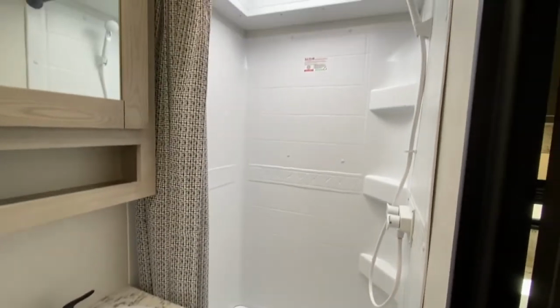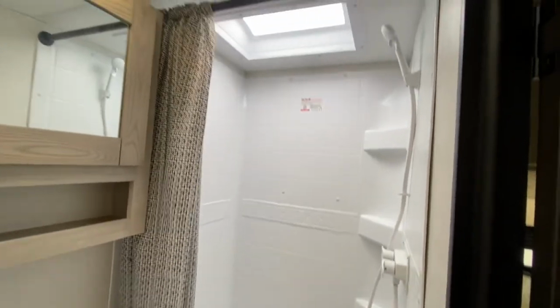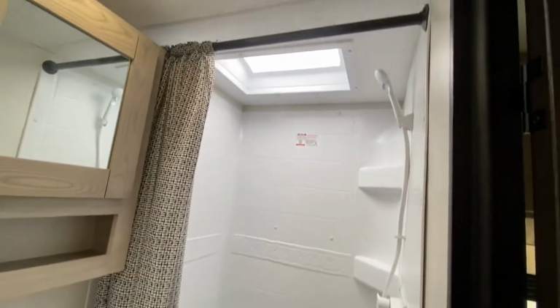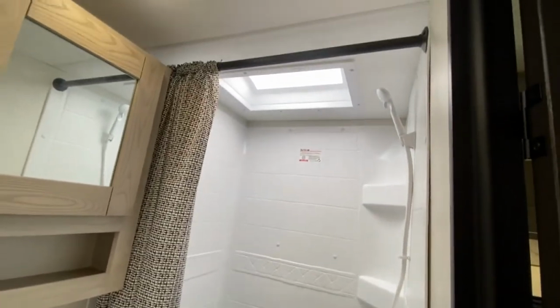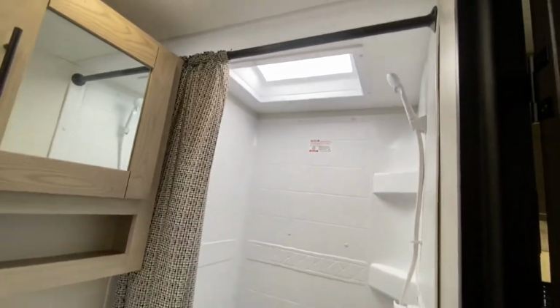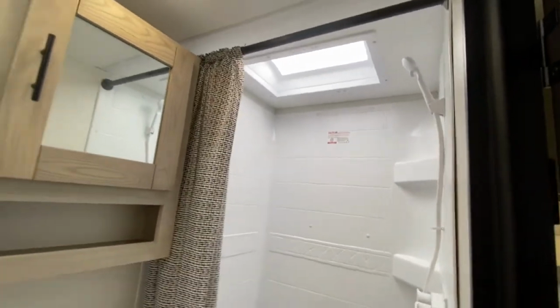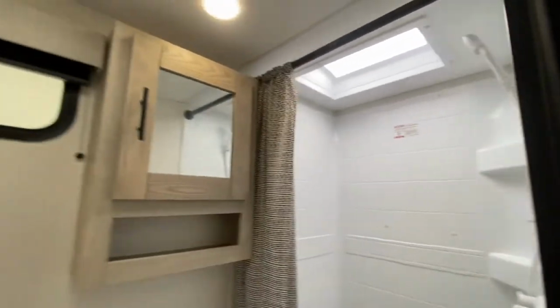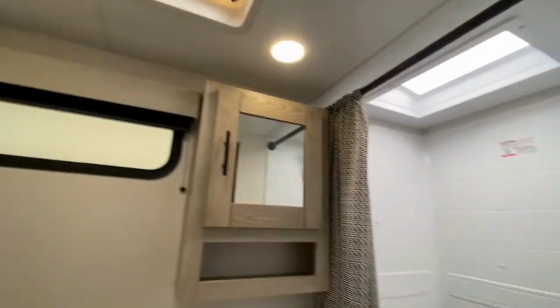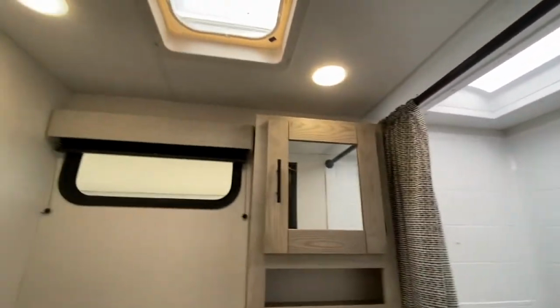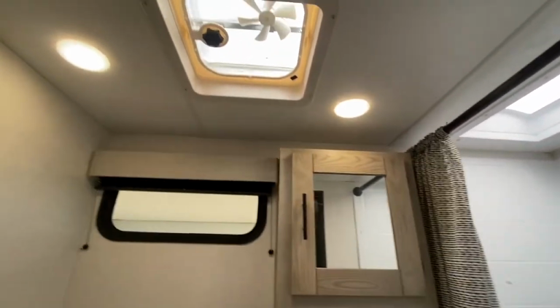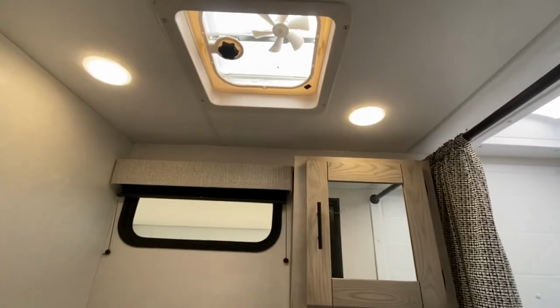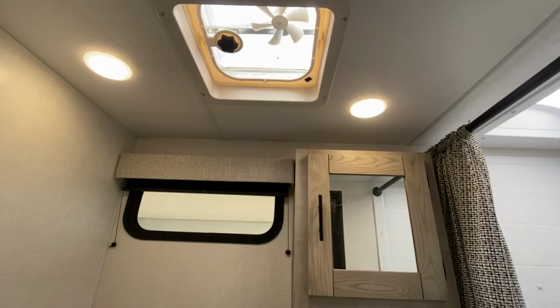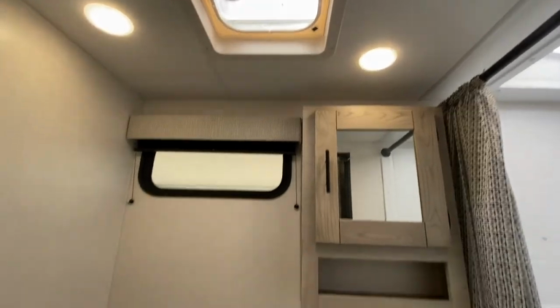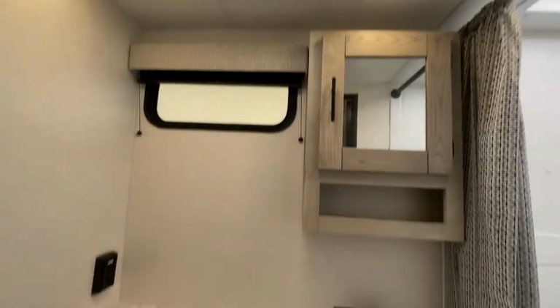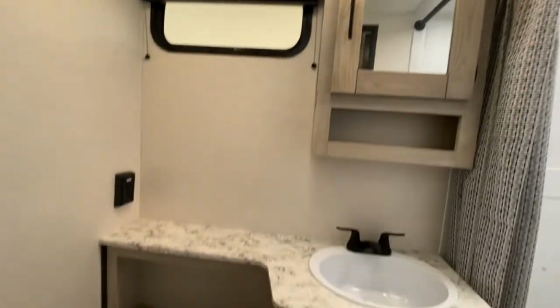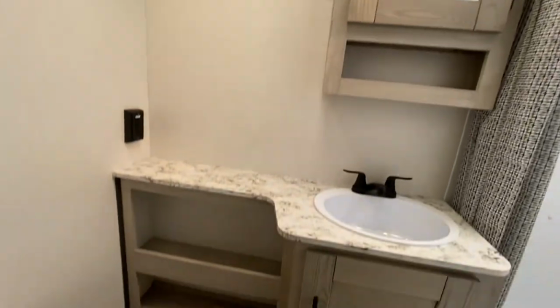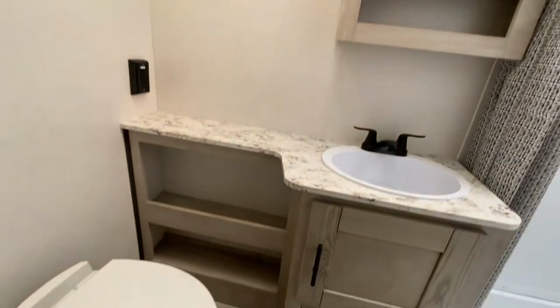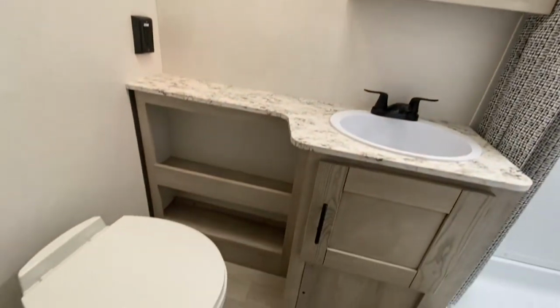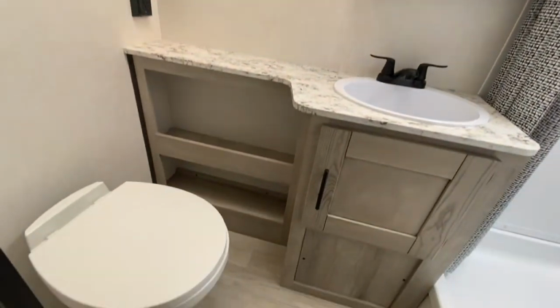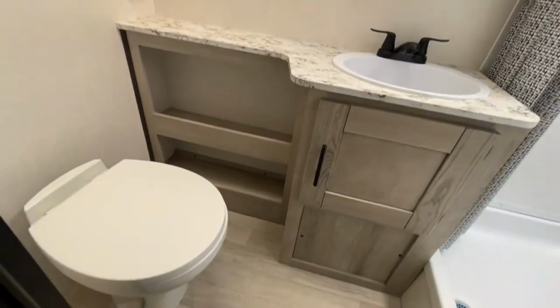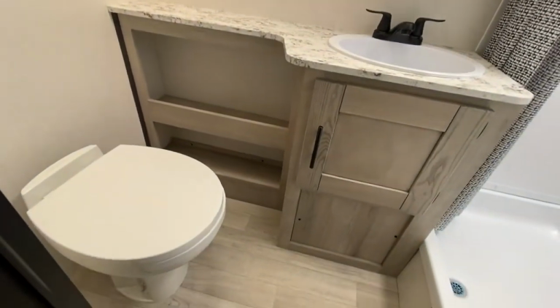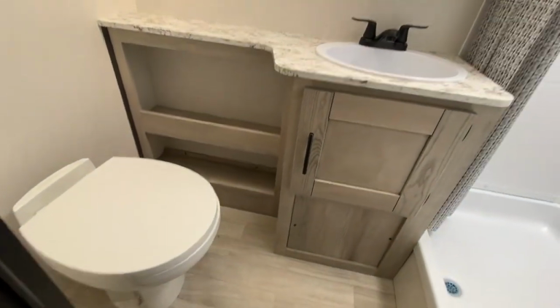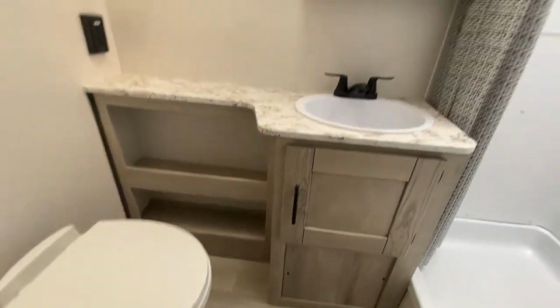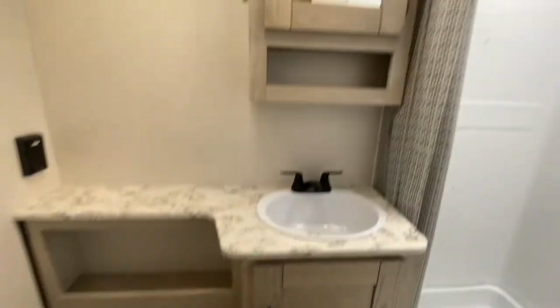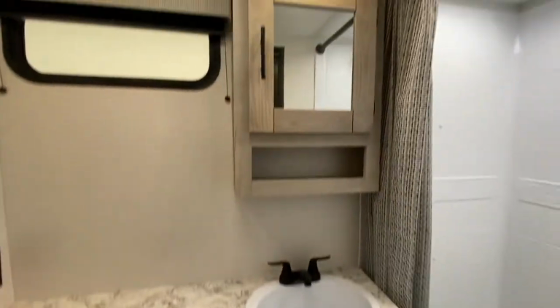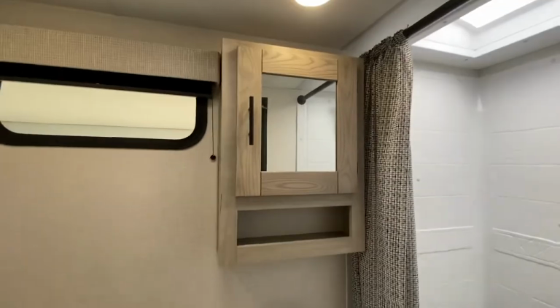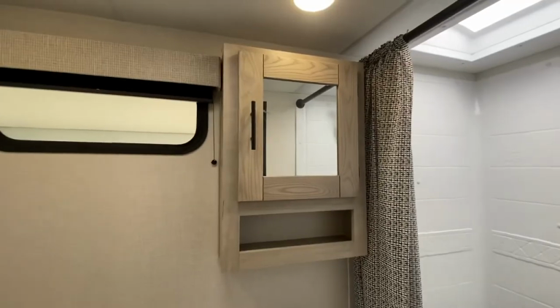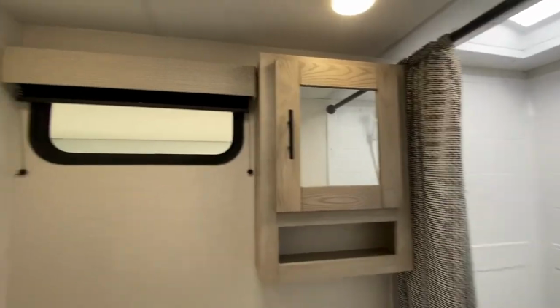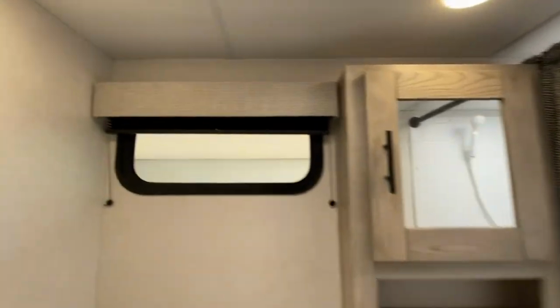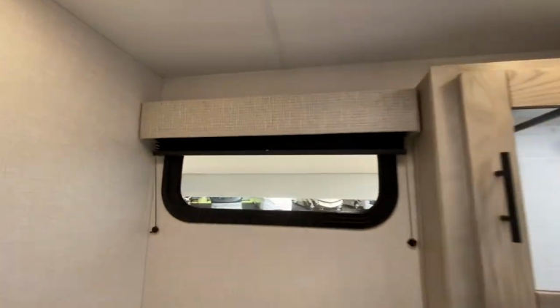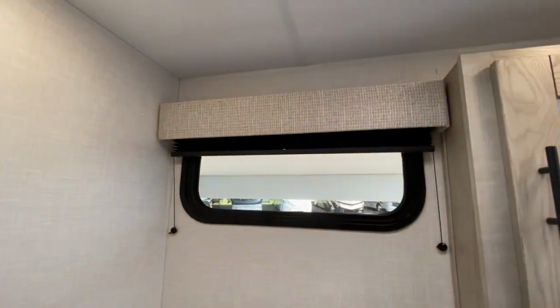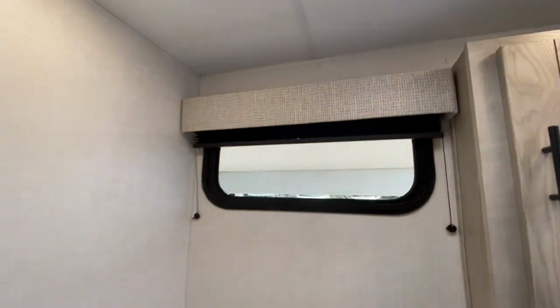Rear shower with a skylight — love where they placed that fan. And yep, that is a porcelain toilet, medicine cabinet, and a great window.